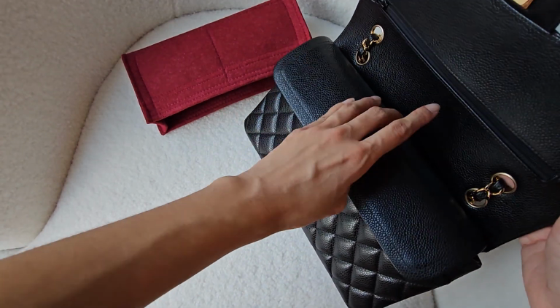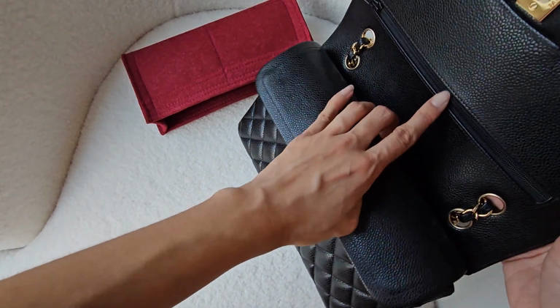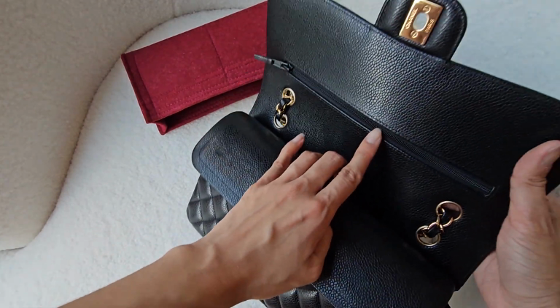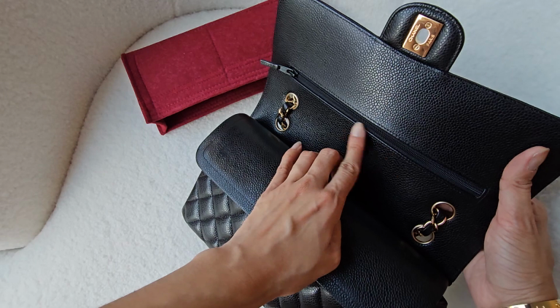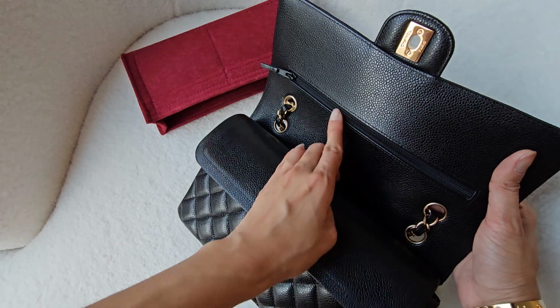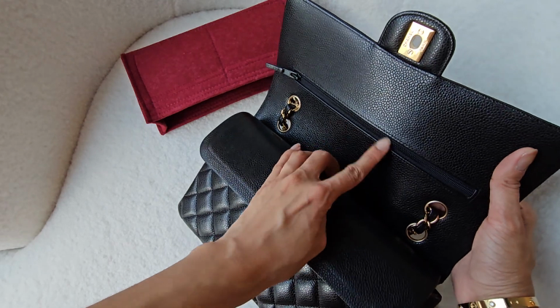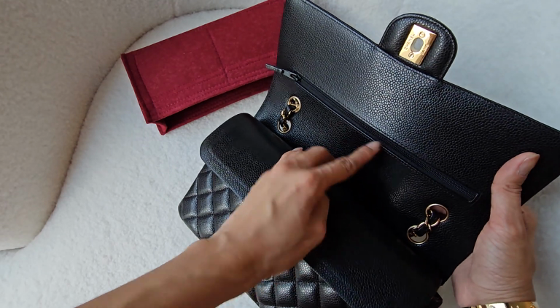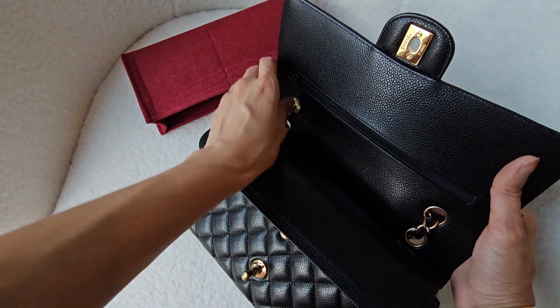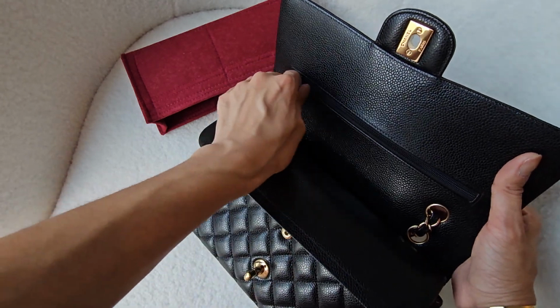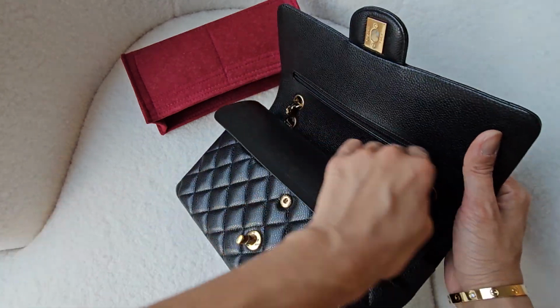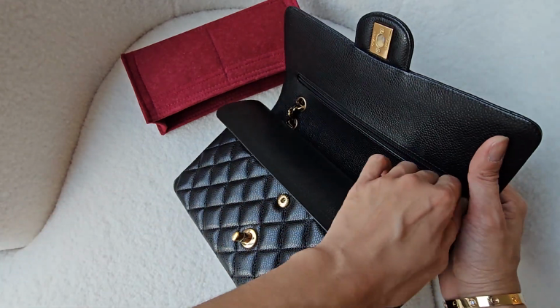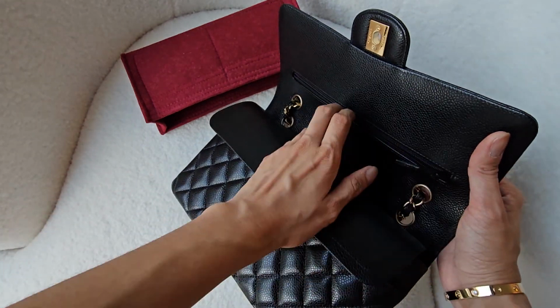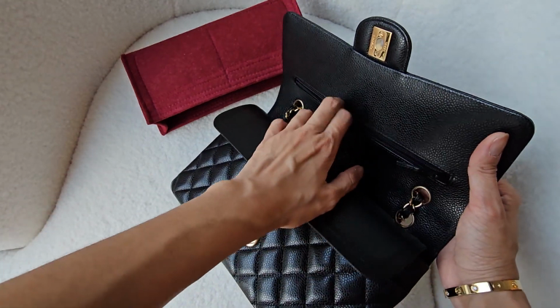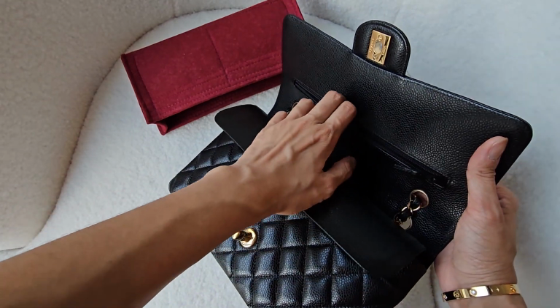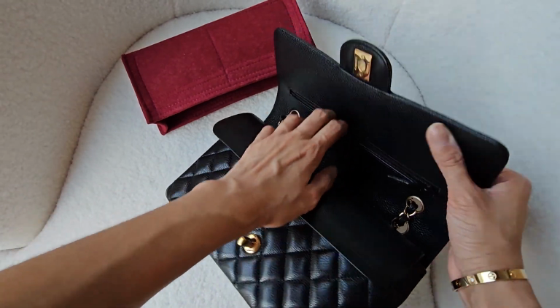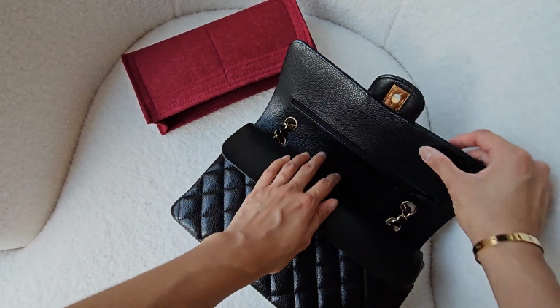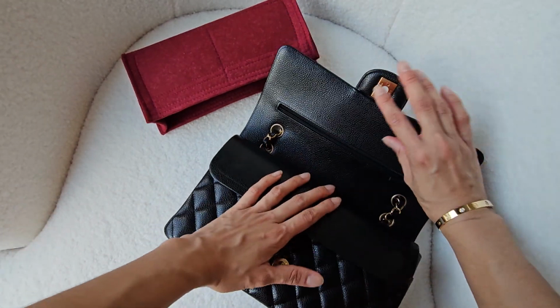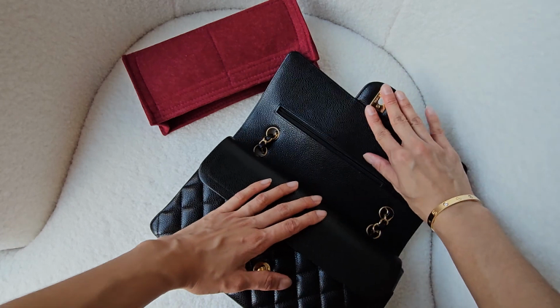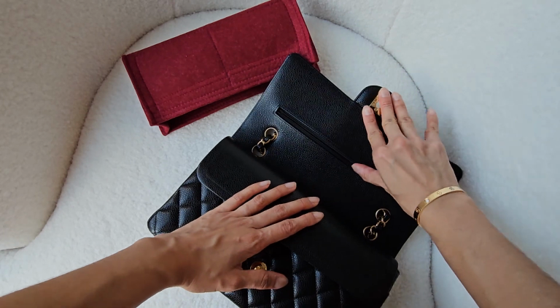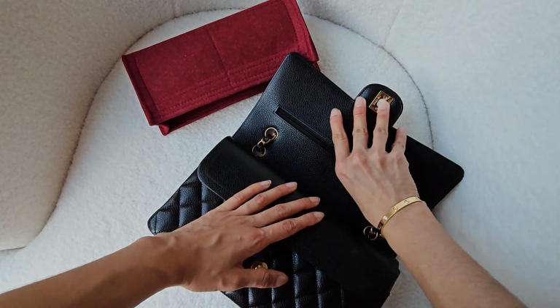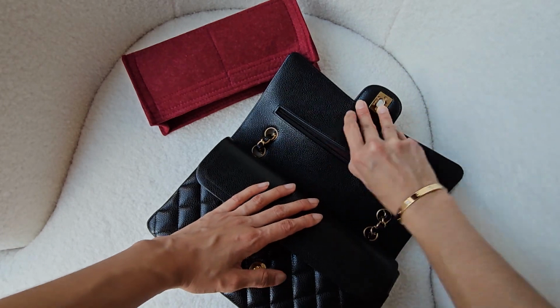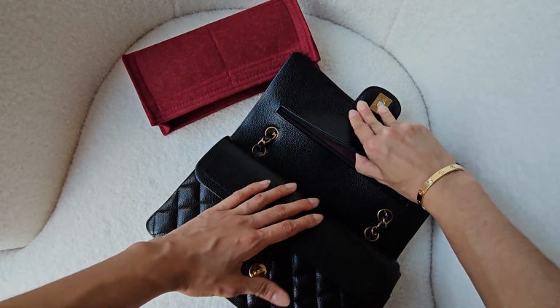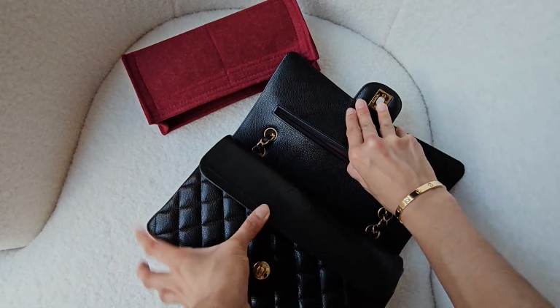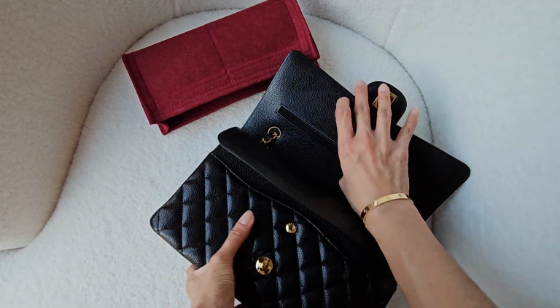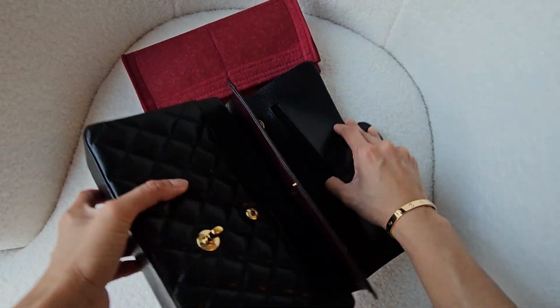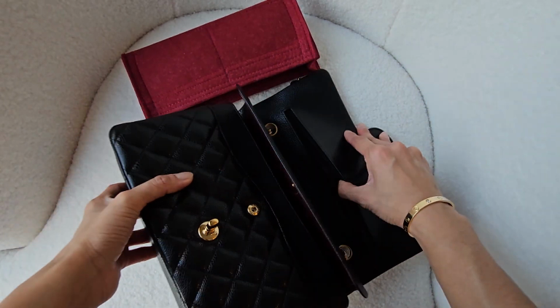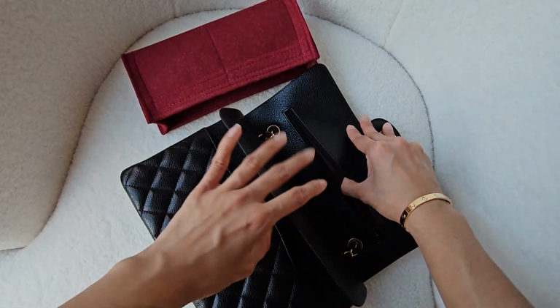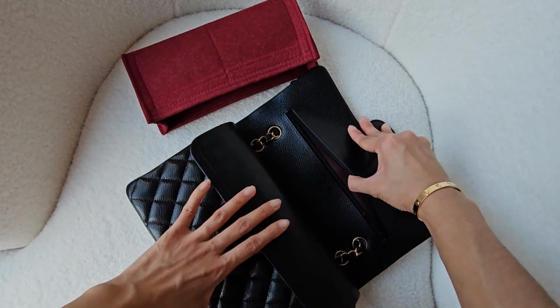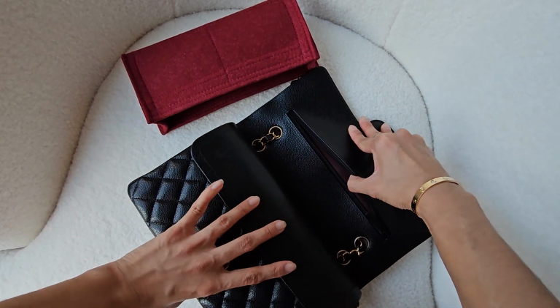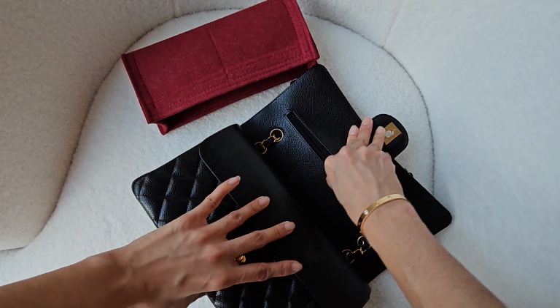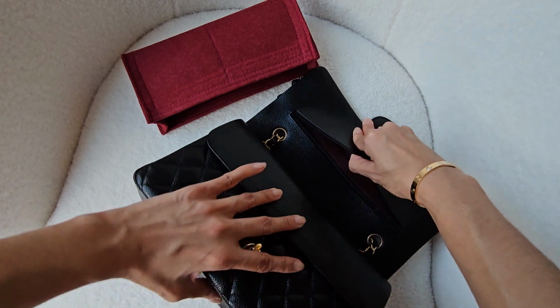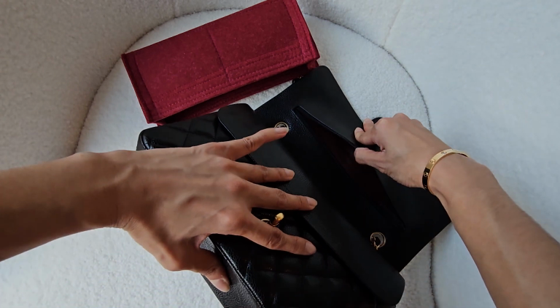The zip I don't use either, because again it's very tight and I don't really have anything to put in it — but it is inside there.